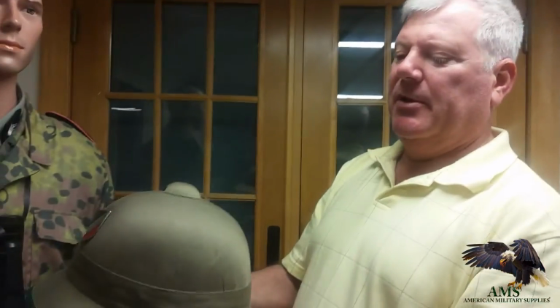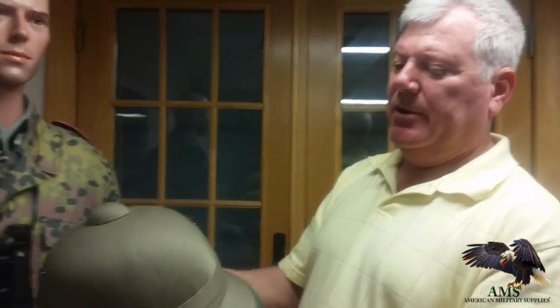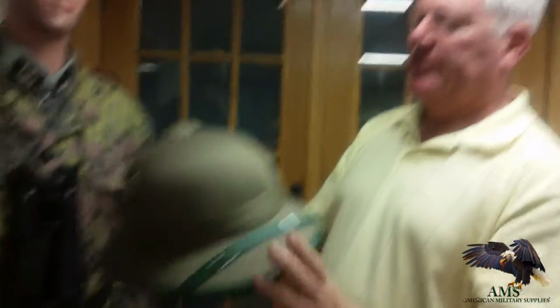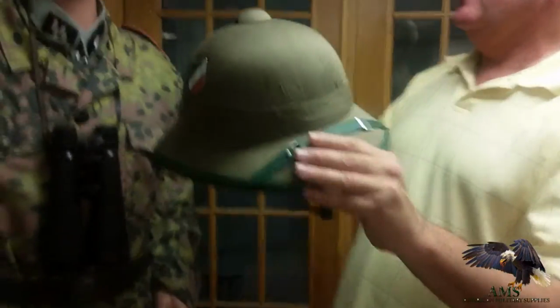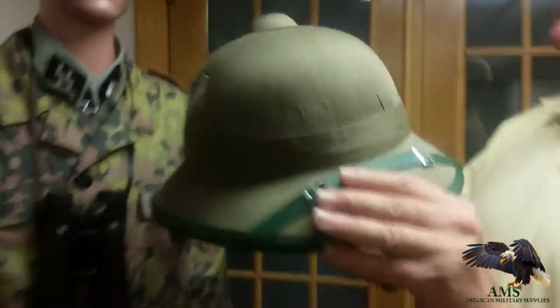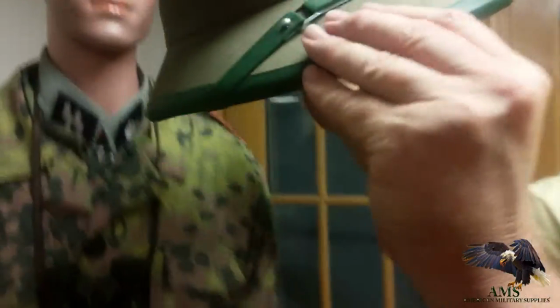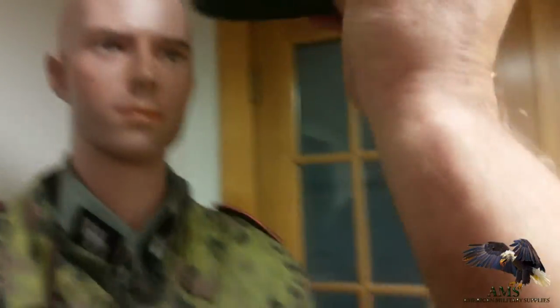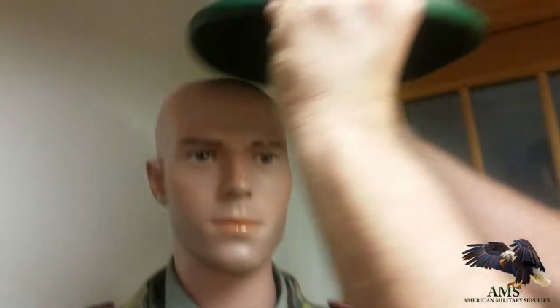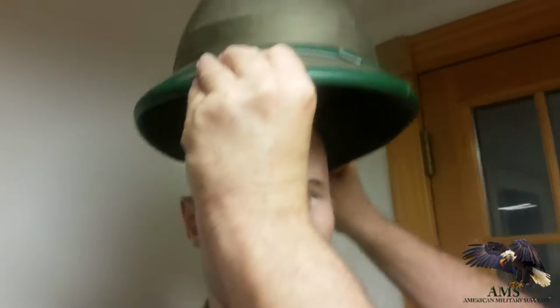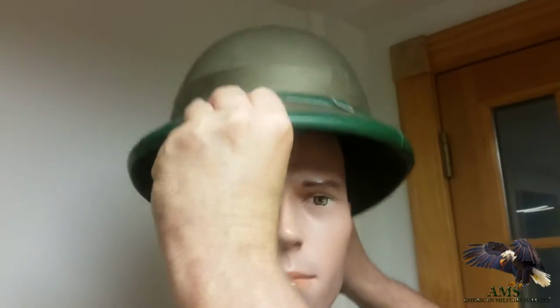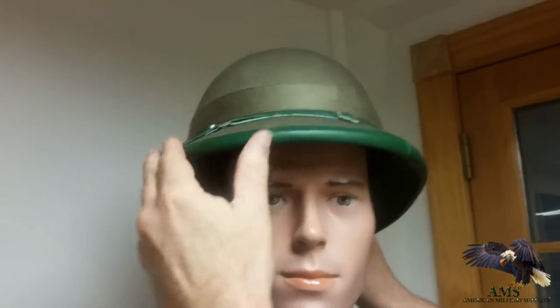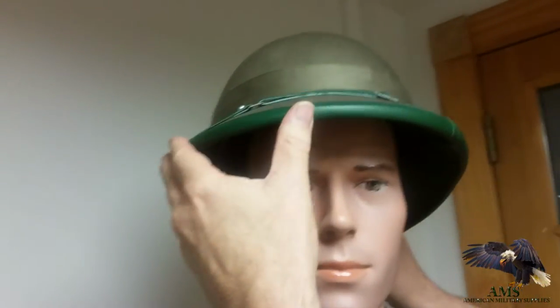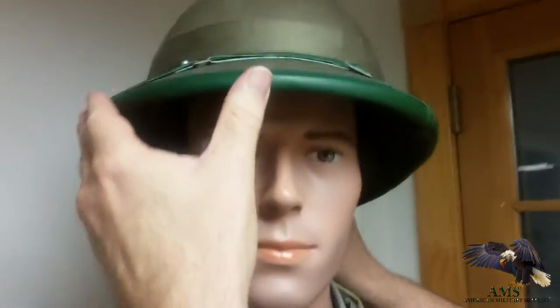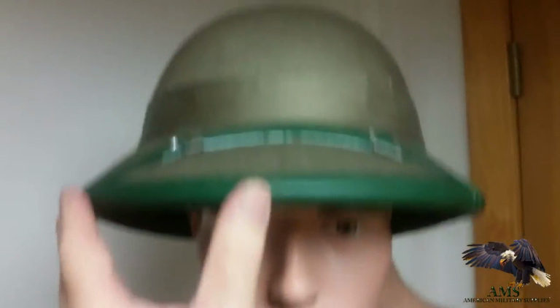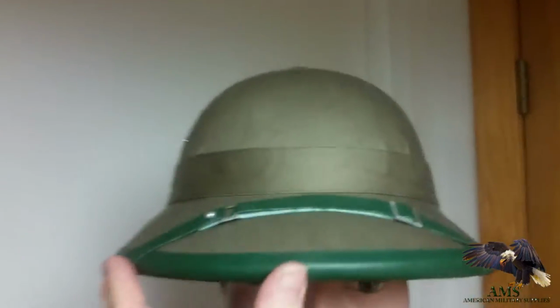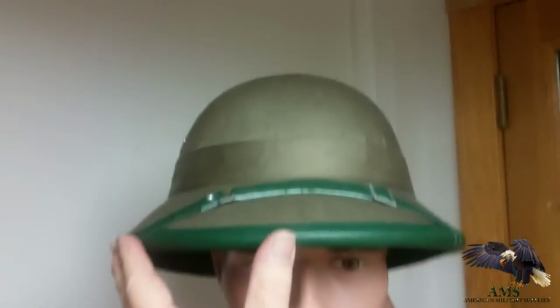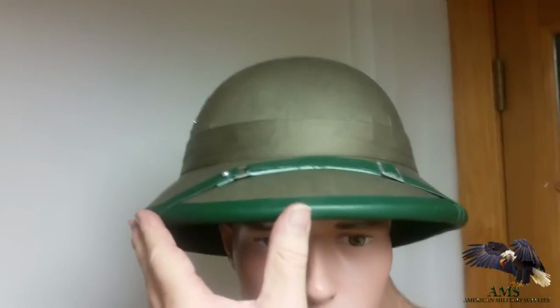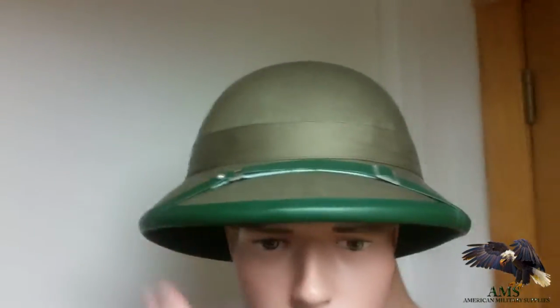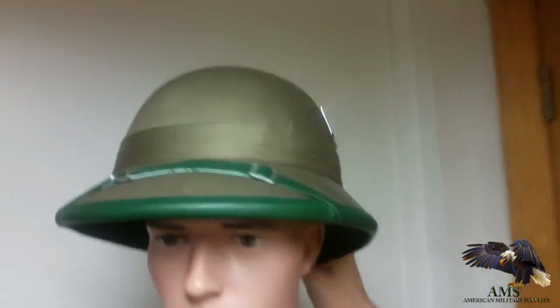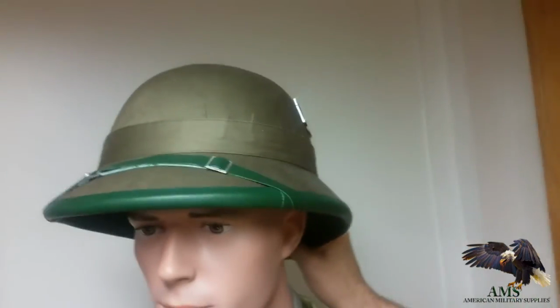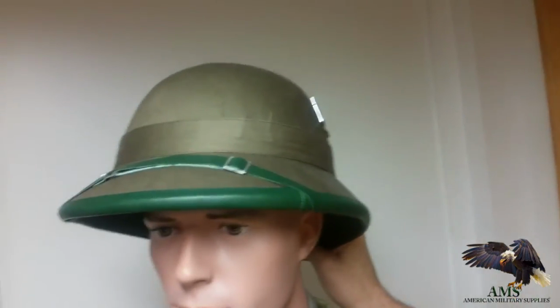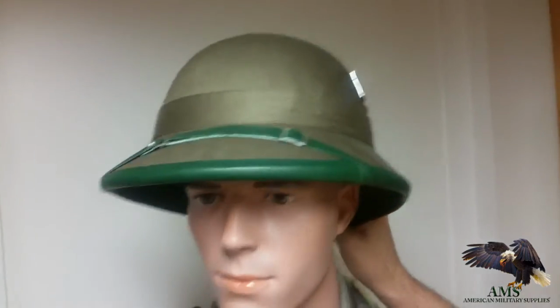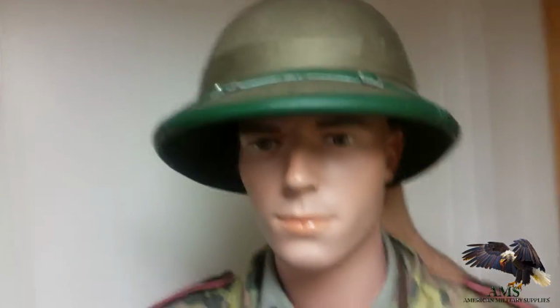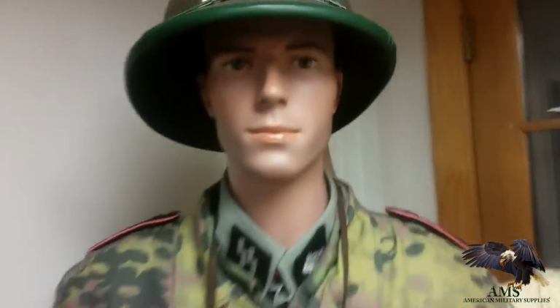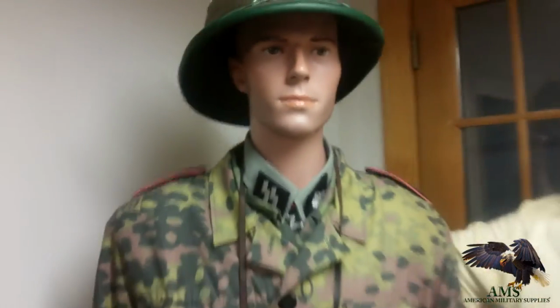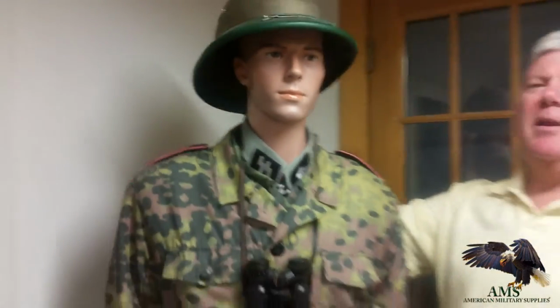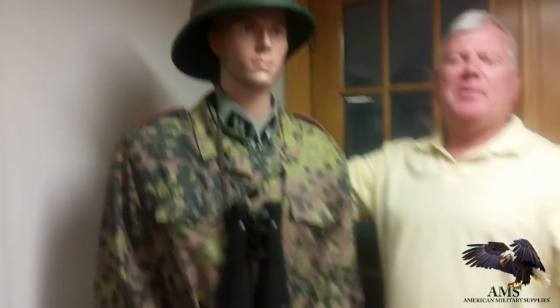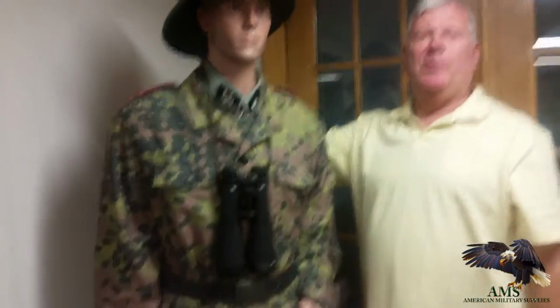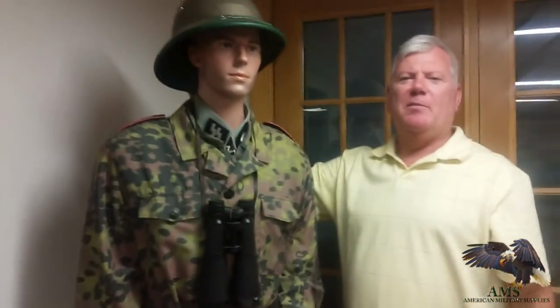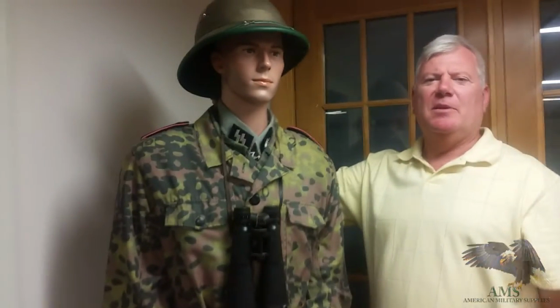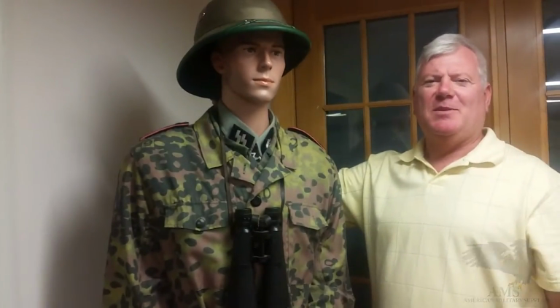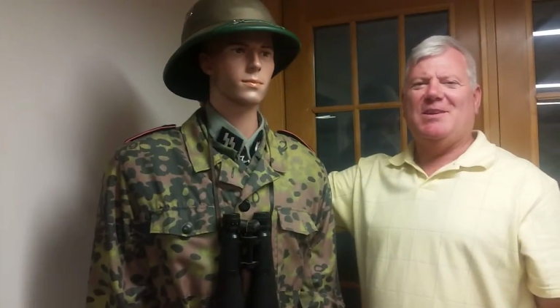It'd be great, you can wear this anywhere. They do only come in one color, green — we don't have the tan yet. But that's what they look like. I'm Guy Robles at American Military Supplies. Thank you.